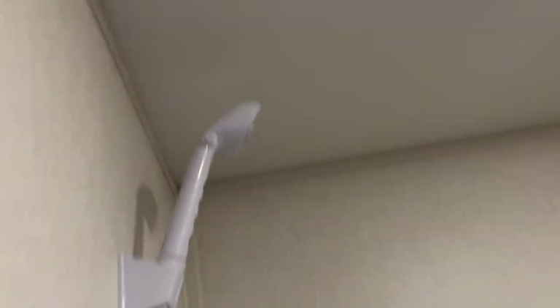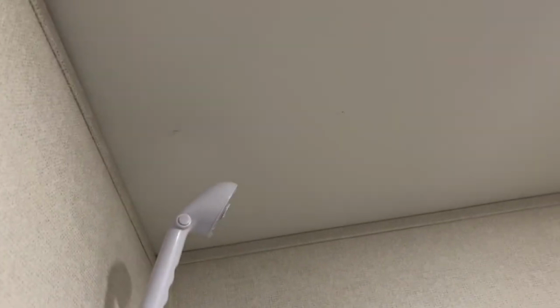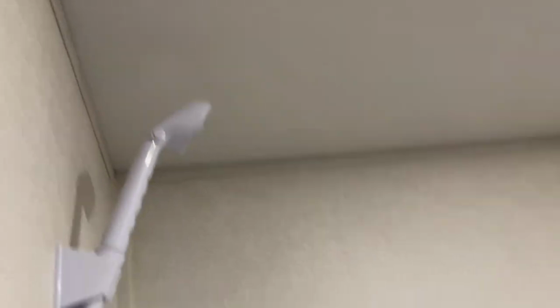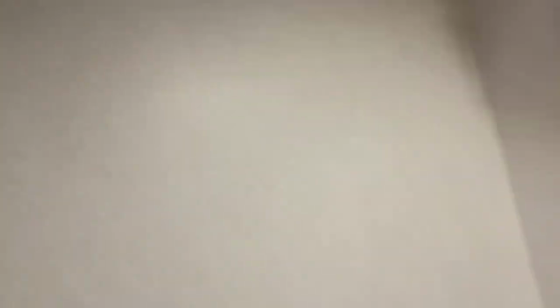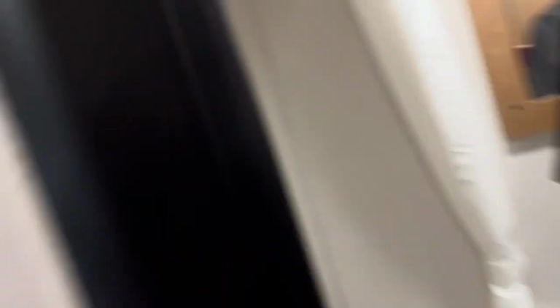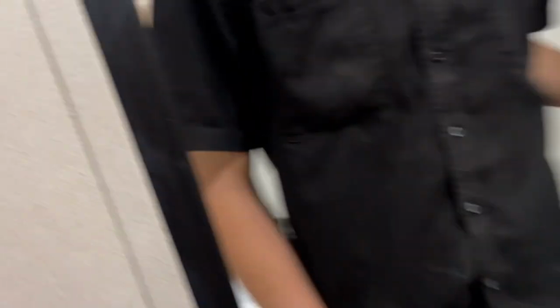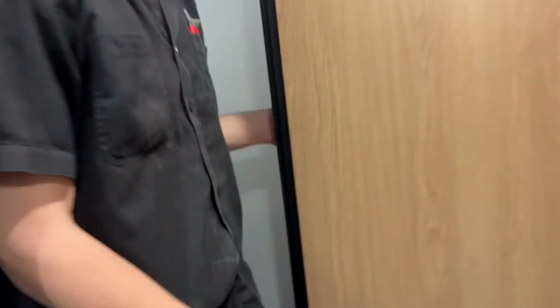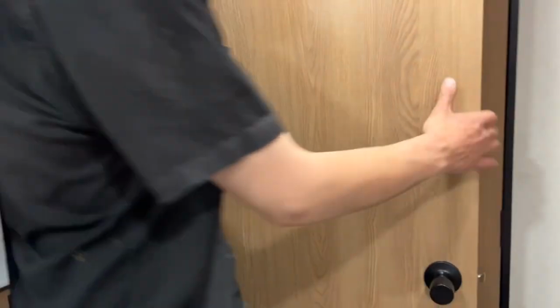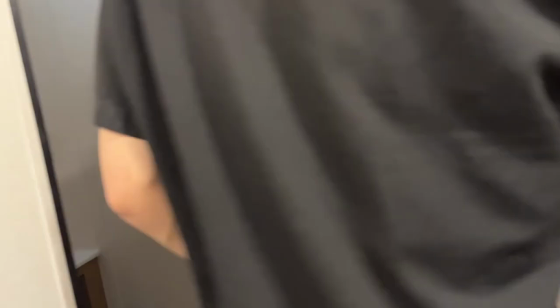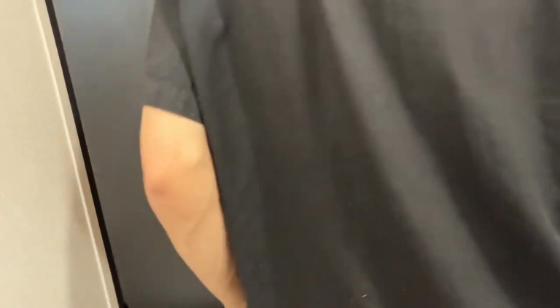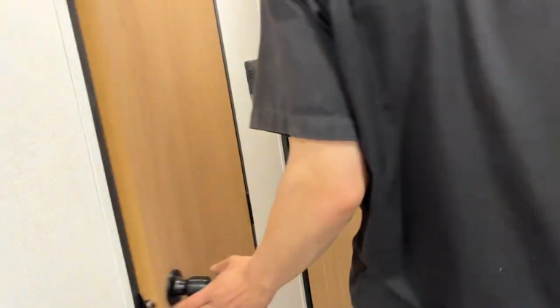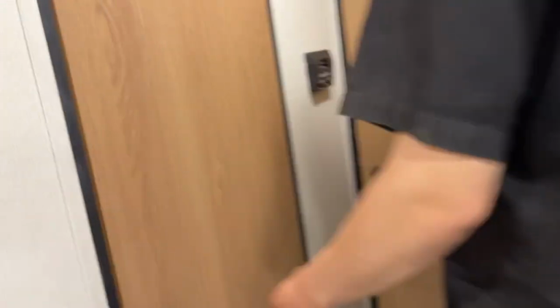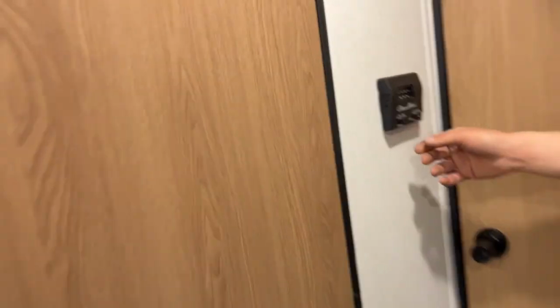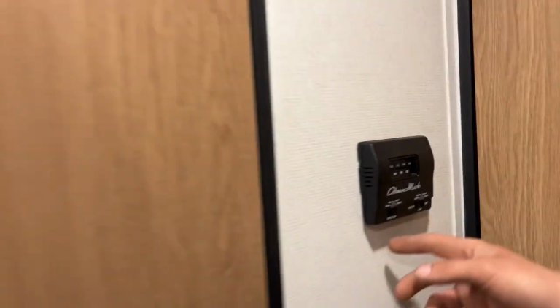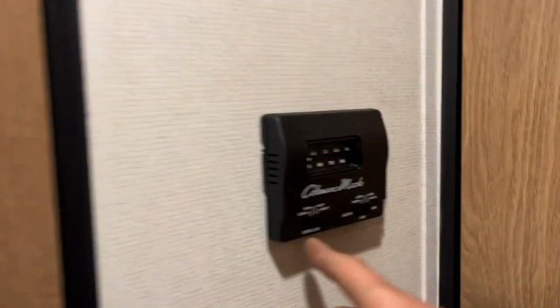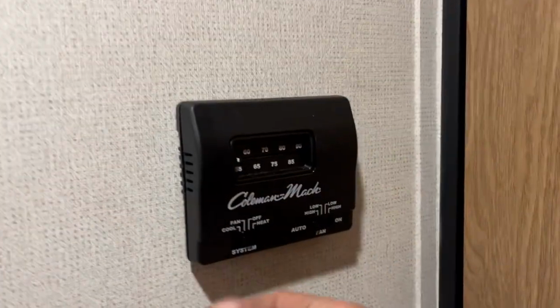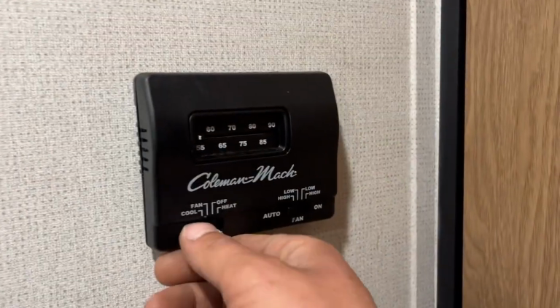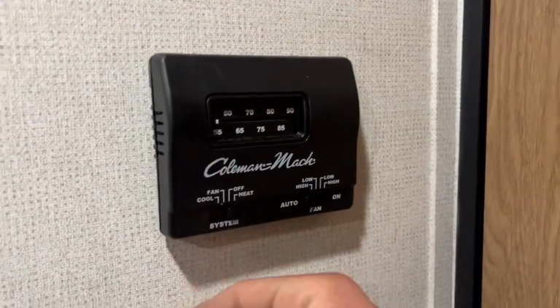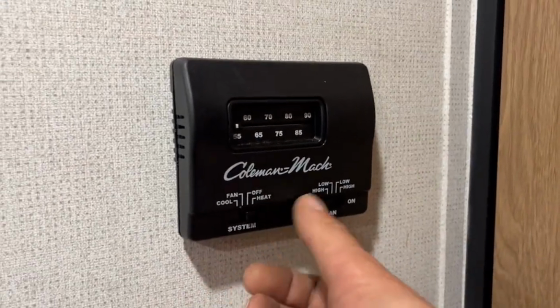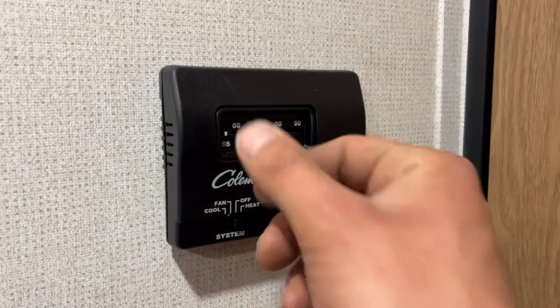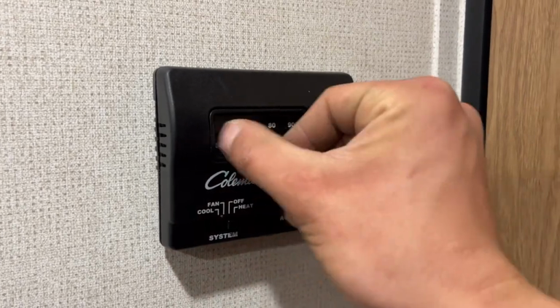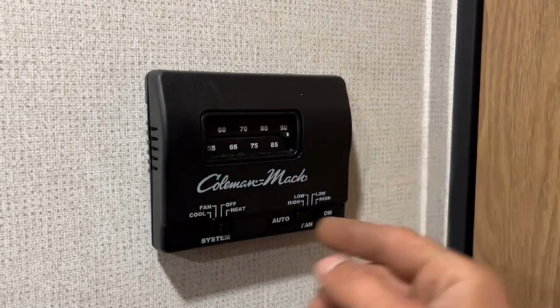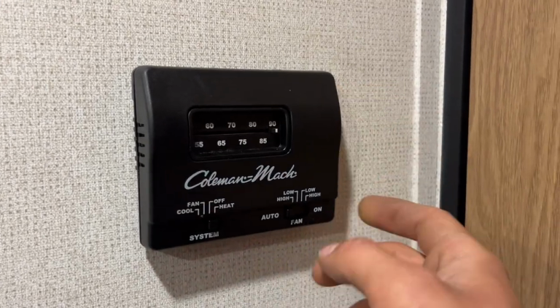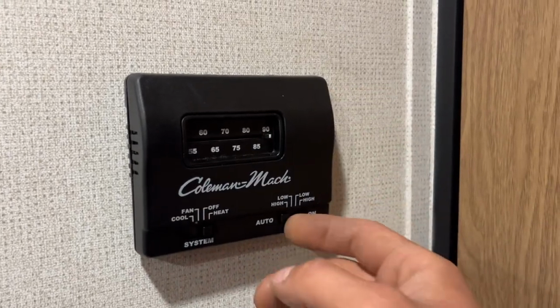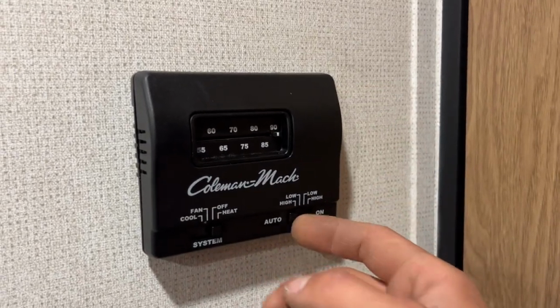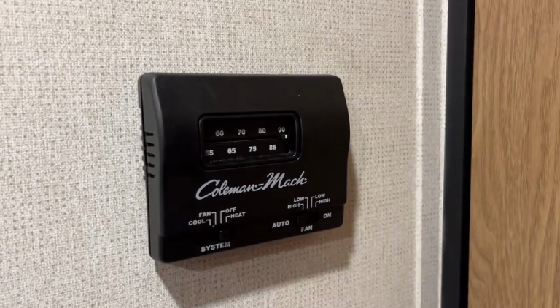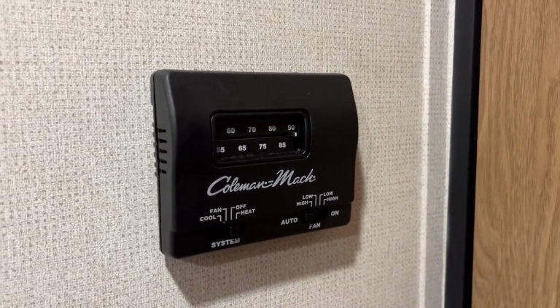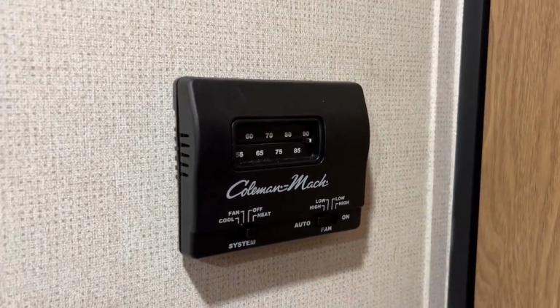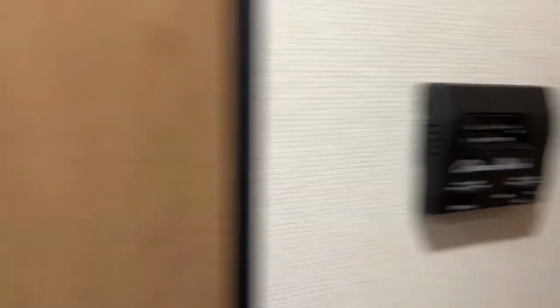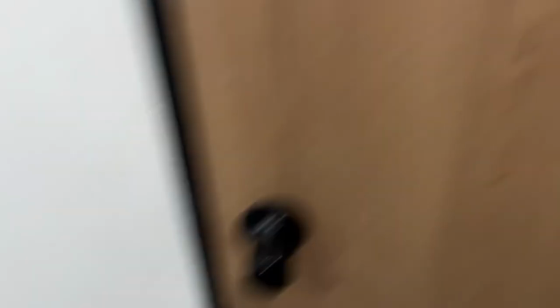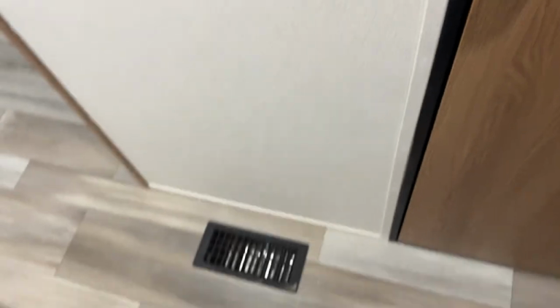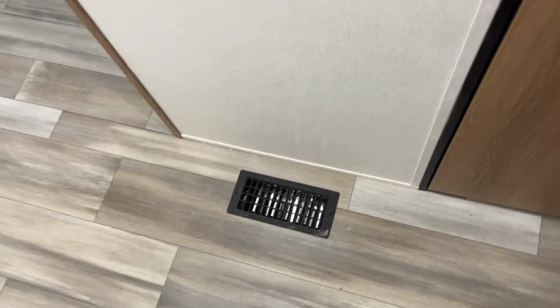The shower has a standard head and hose with hot and cold water. The thermostat — center right is off, far right is heat. Just select your temperature and use the auto fan for heat — that'll turn on the furnace. The furnace moves its air through all your floor registers.